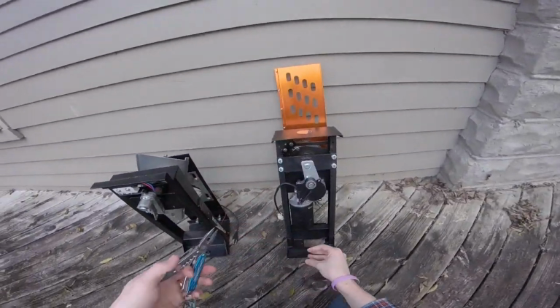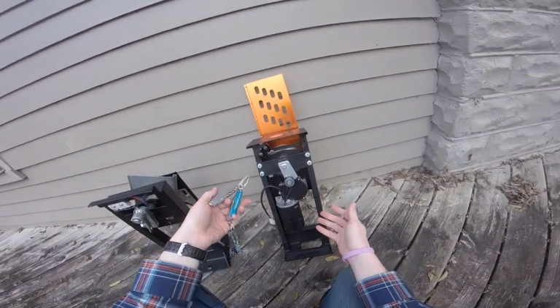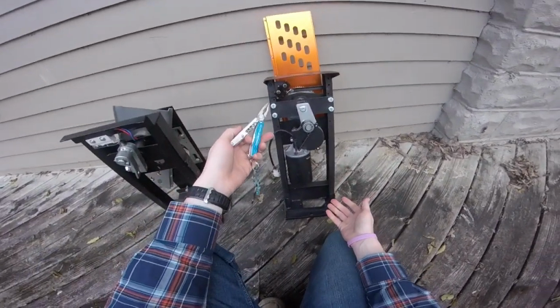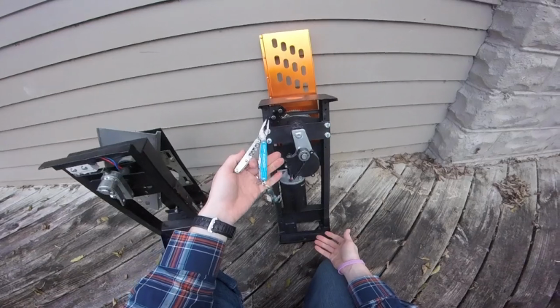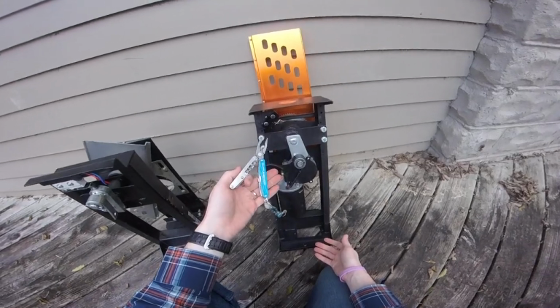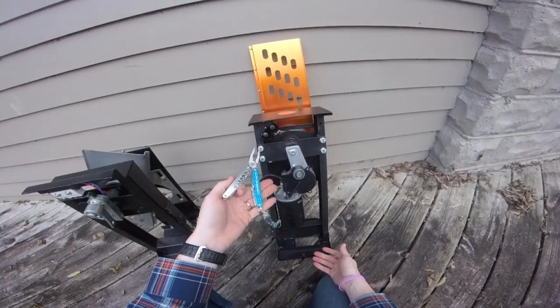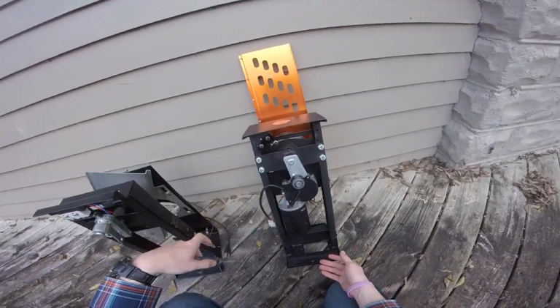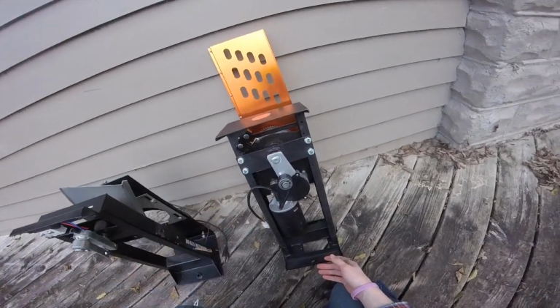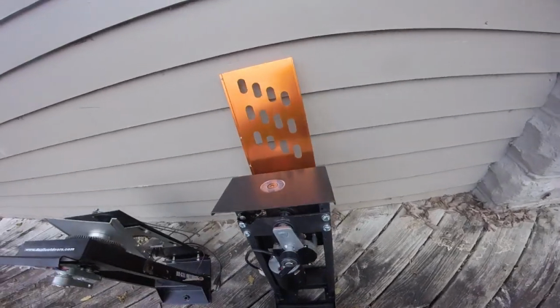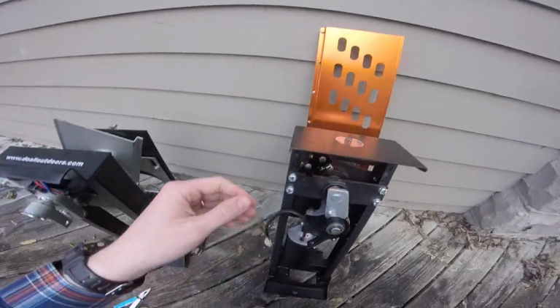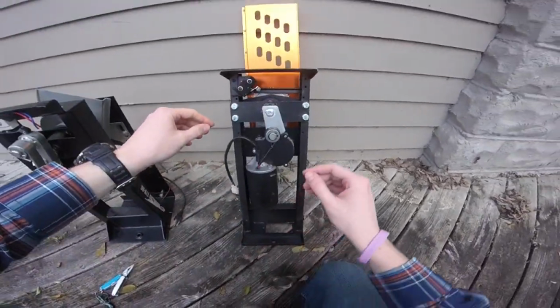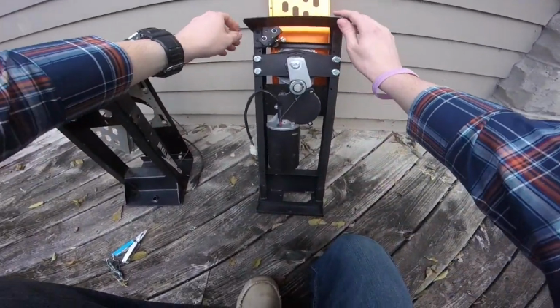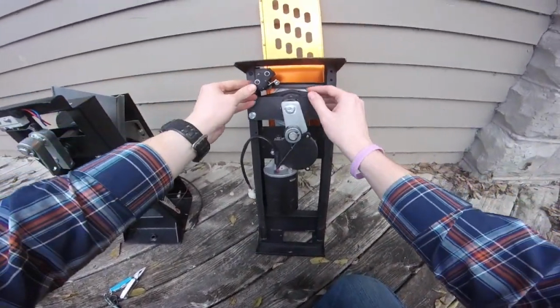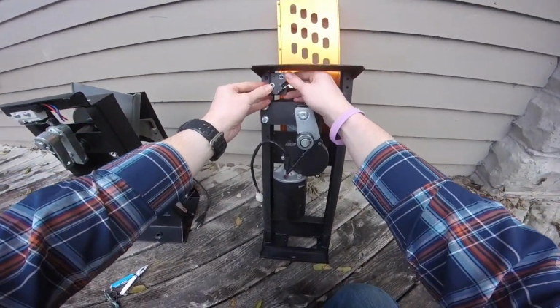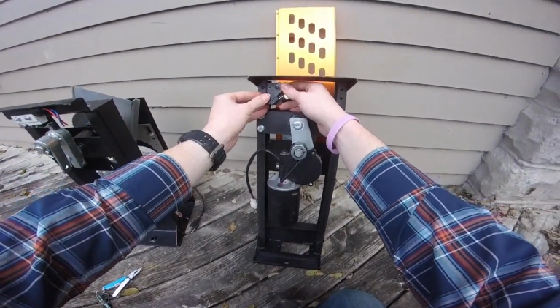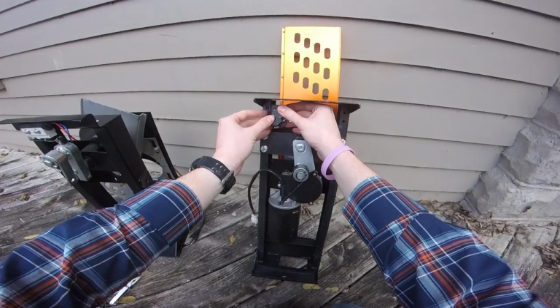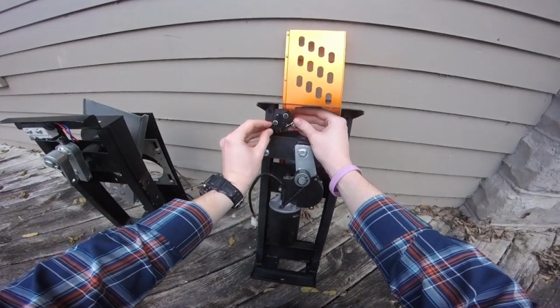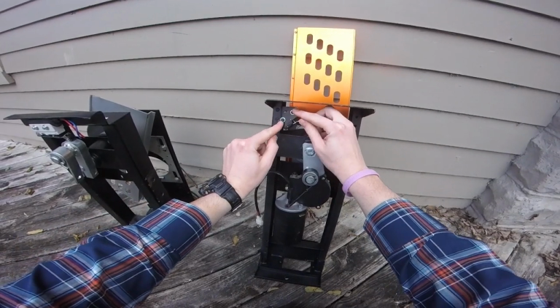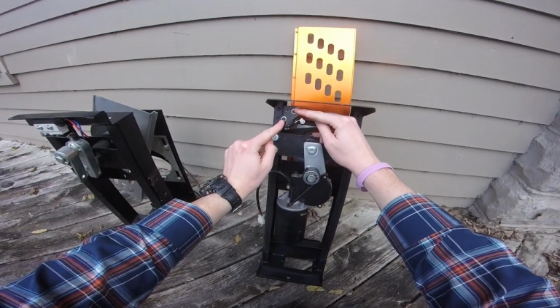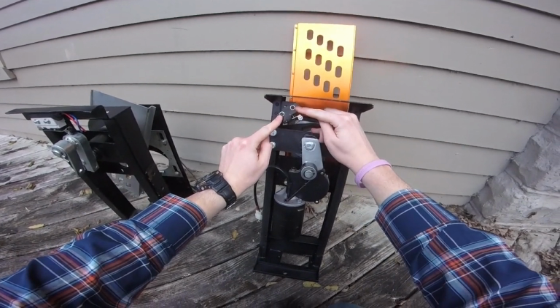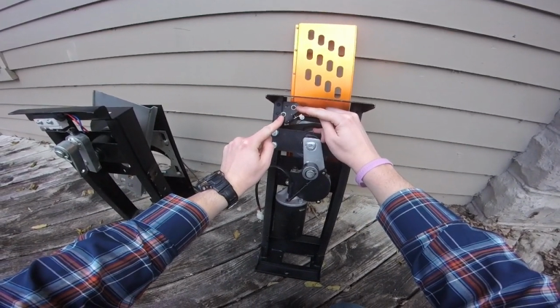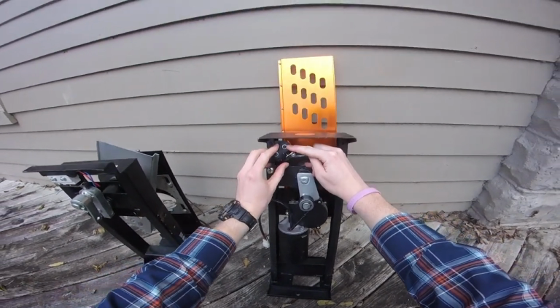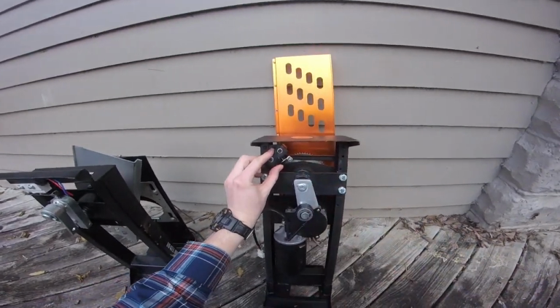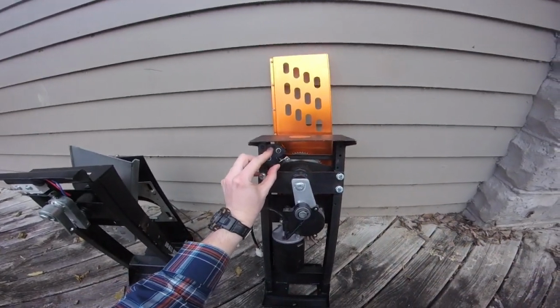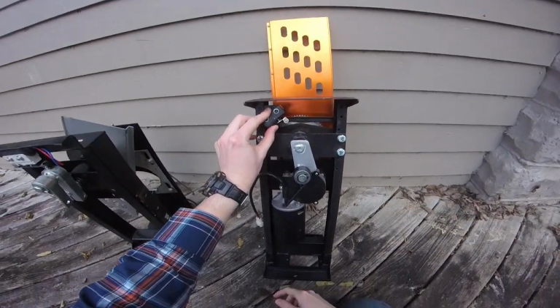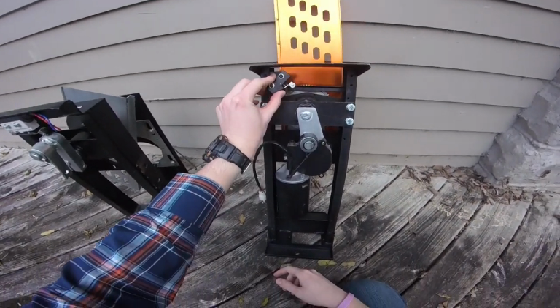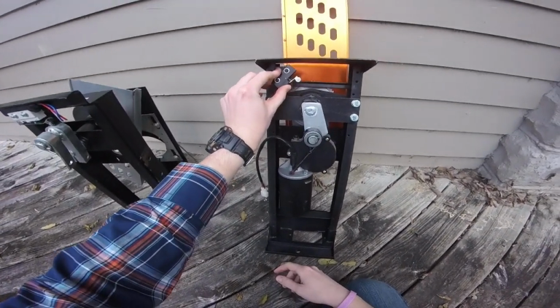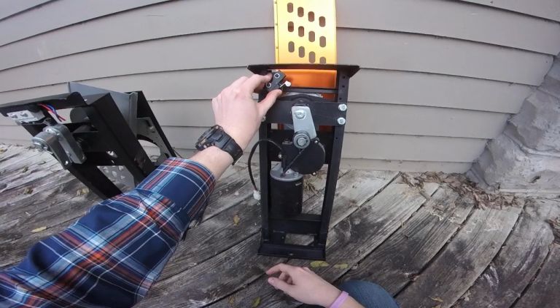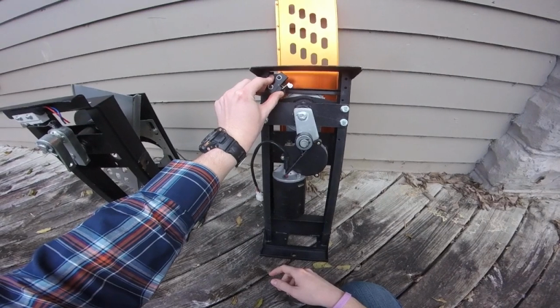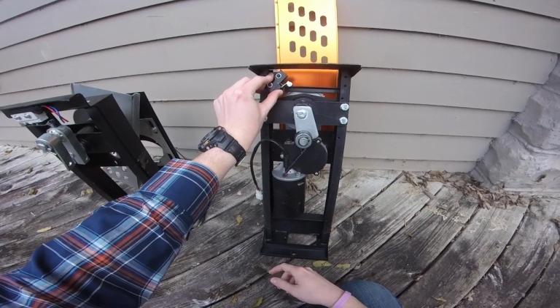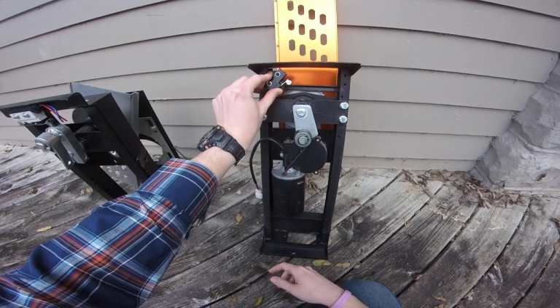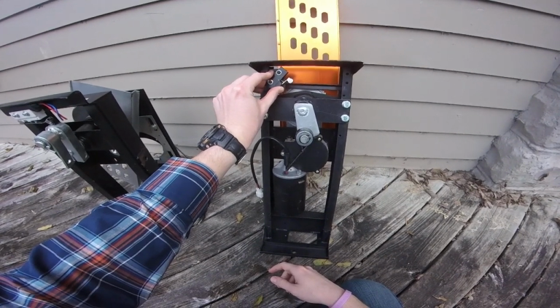Same thing goes for our type B here, except you don't need the pliers. With this one, all you simply have to do is loosen the two screws that hold it in place, and you can pivot this switch back and forth a few millimeters to adjust the timing.